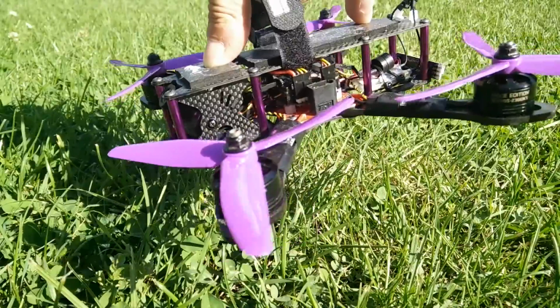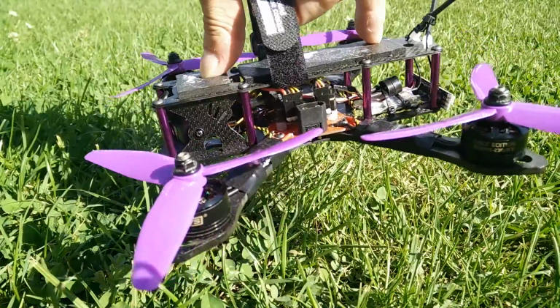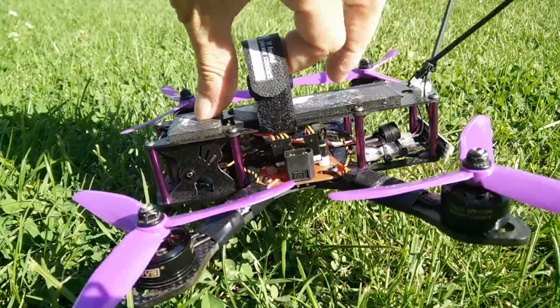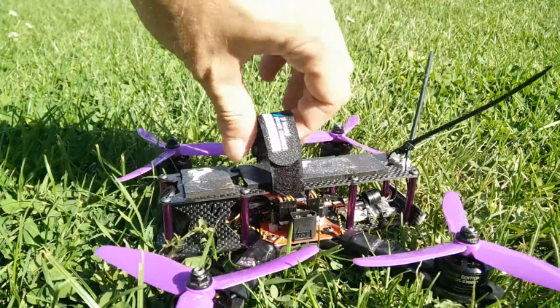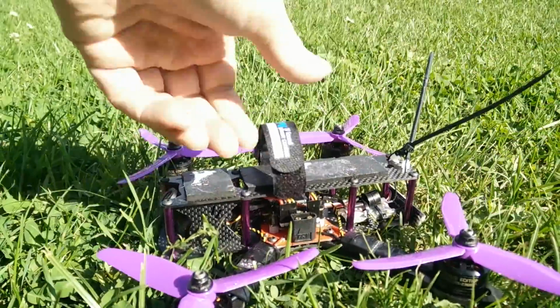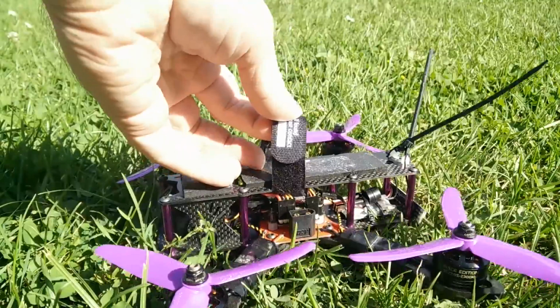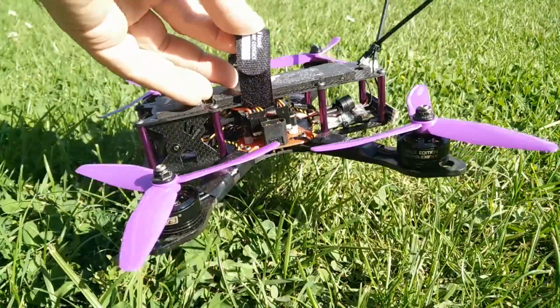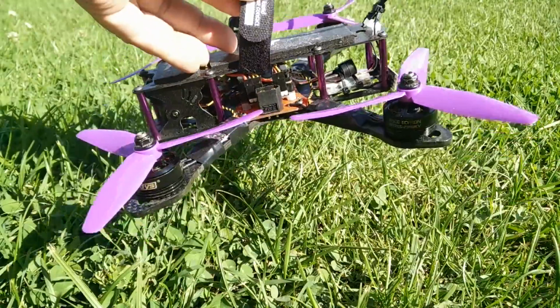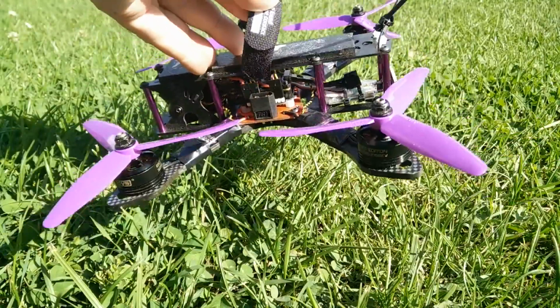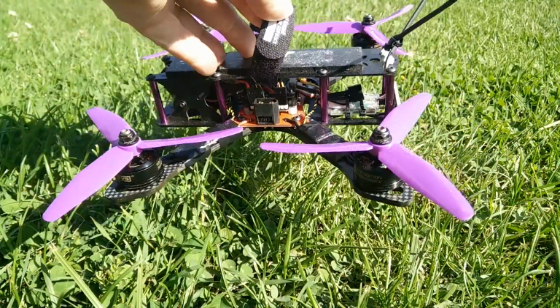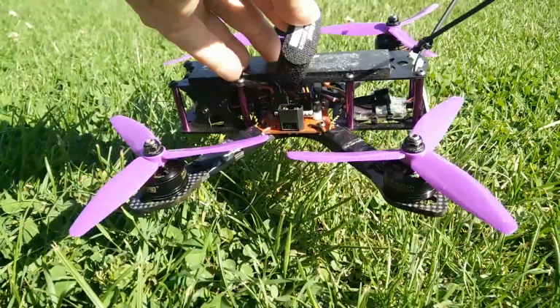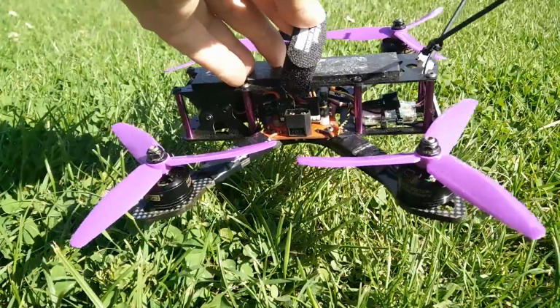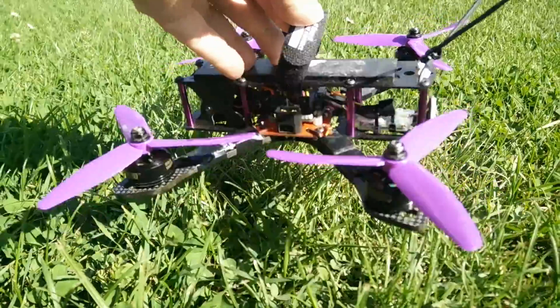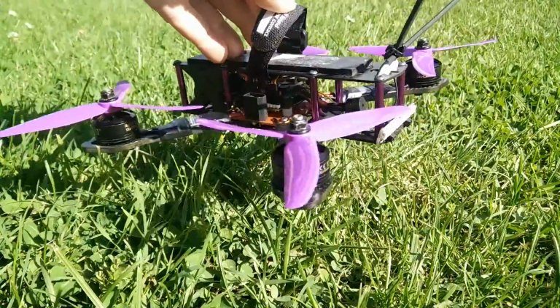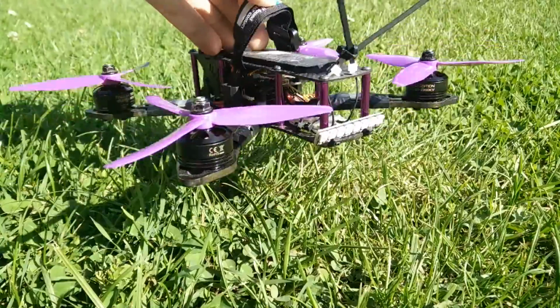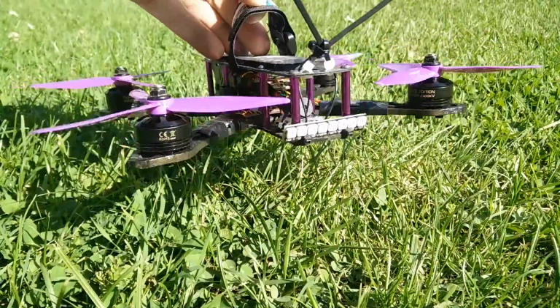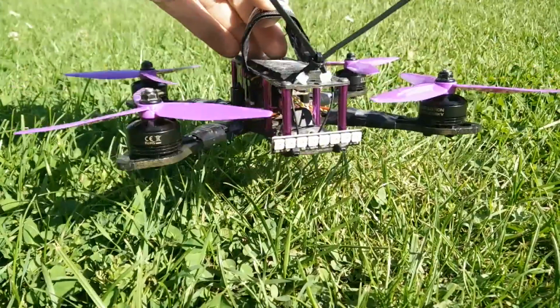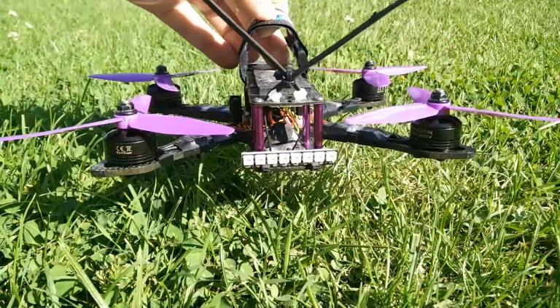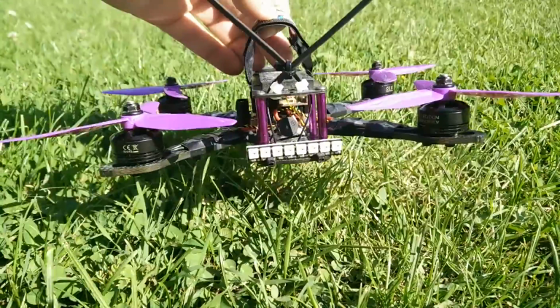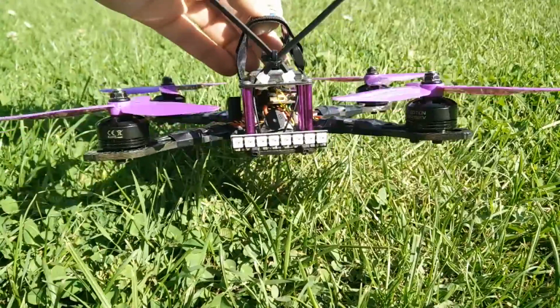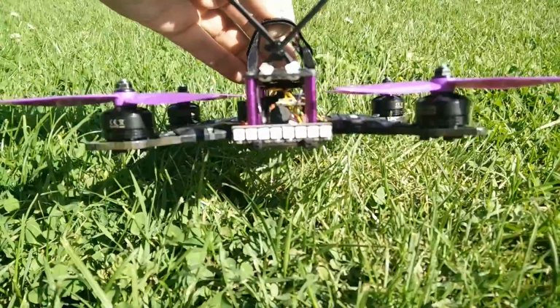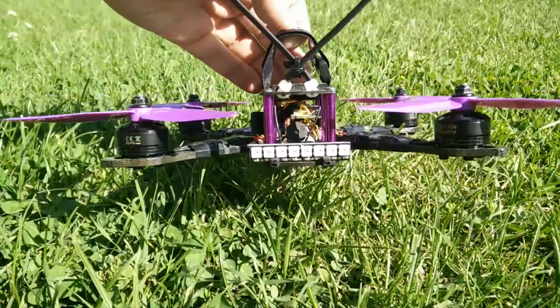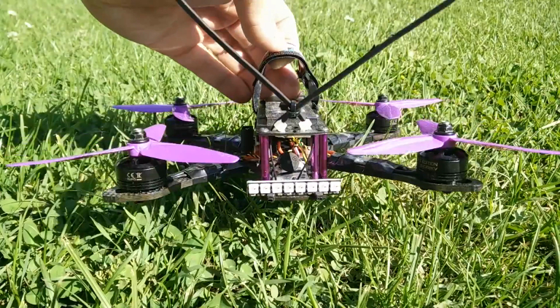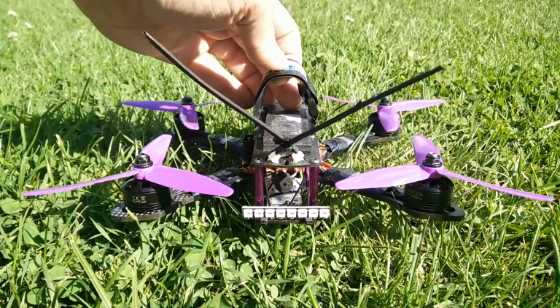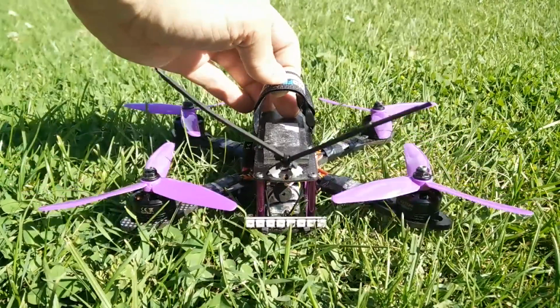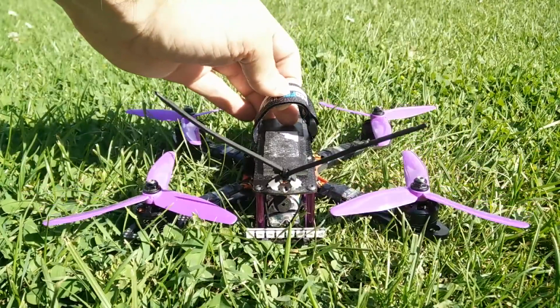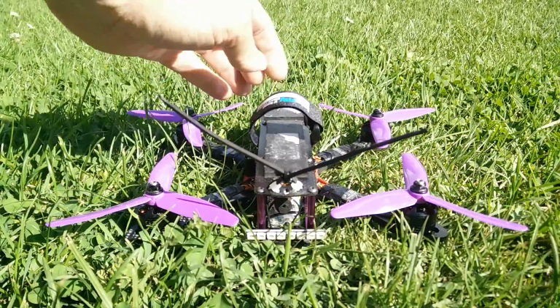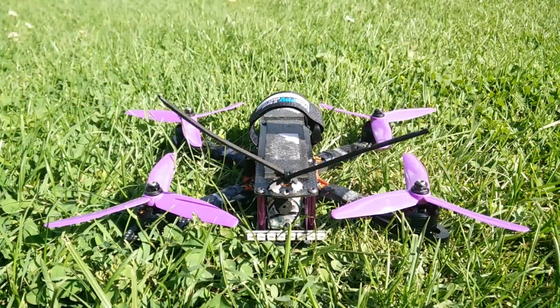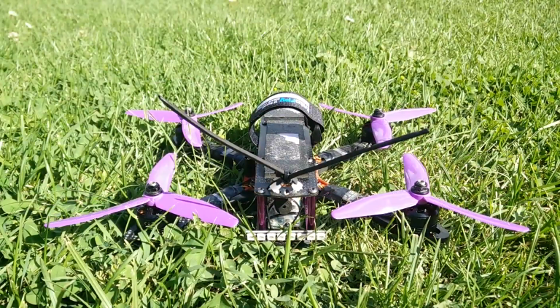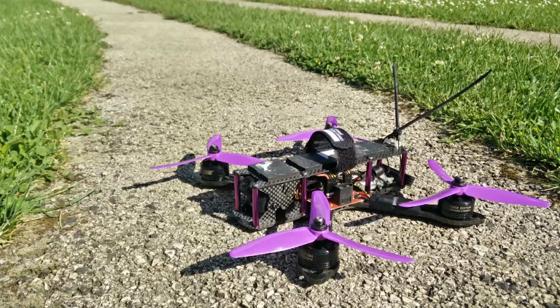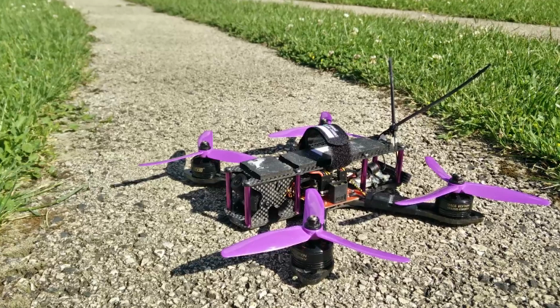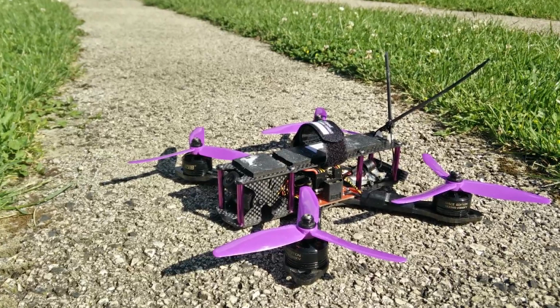But after lowering all the PIDs I have a very responsive and agile copter. It corners very well, and I can feel the difference in the cornering.